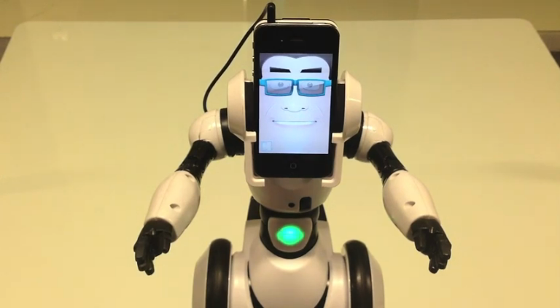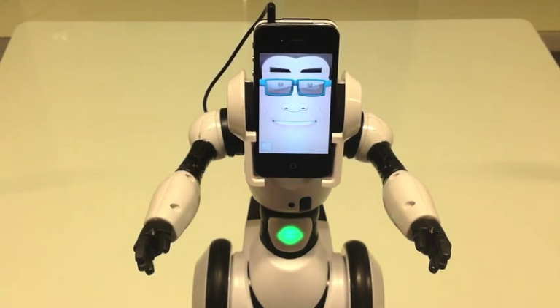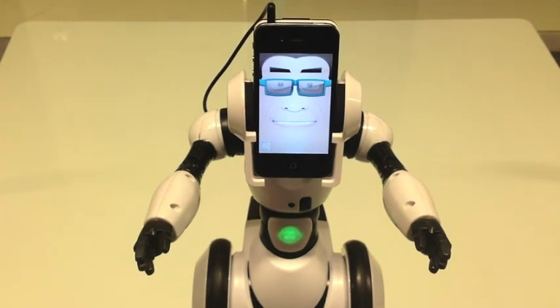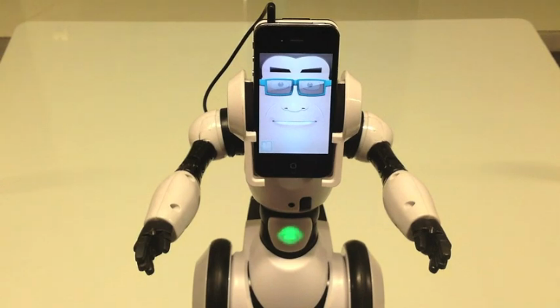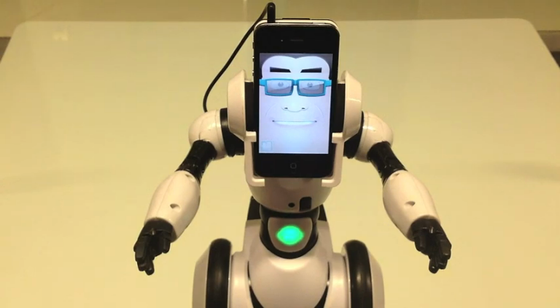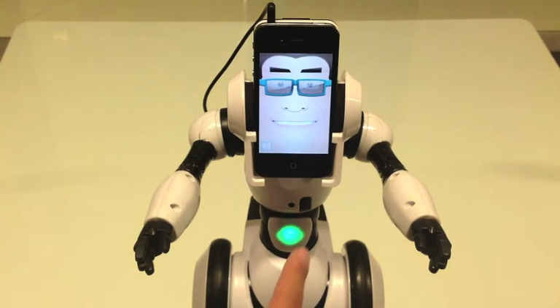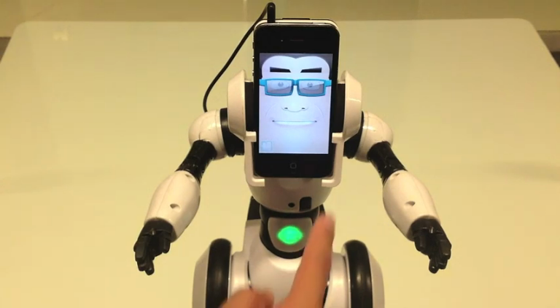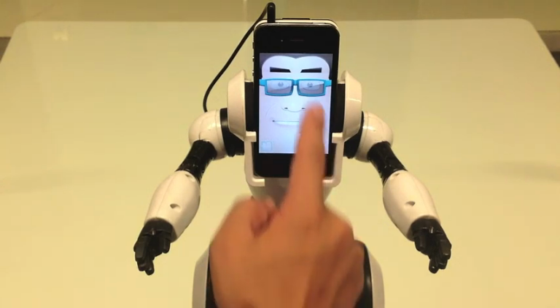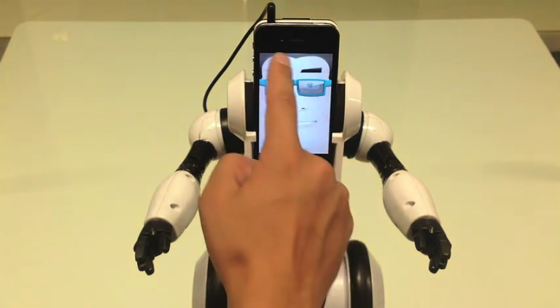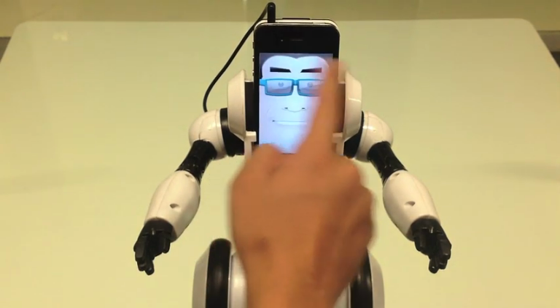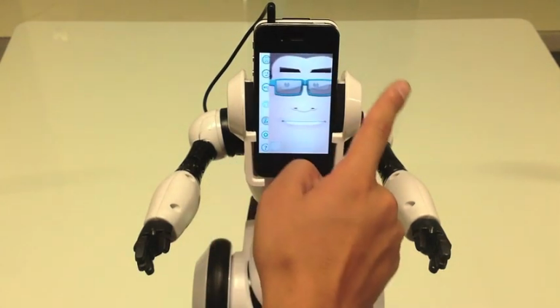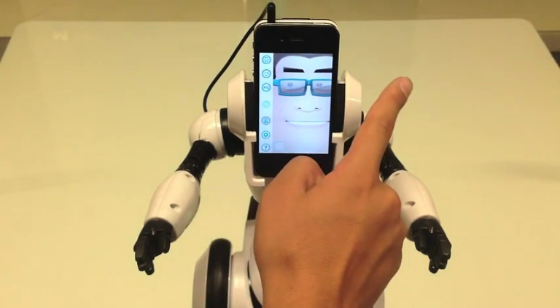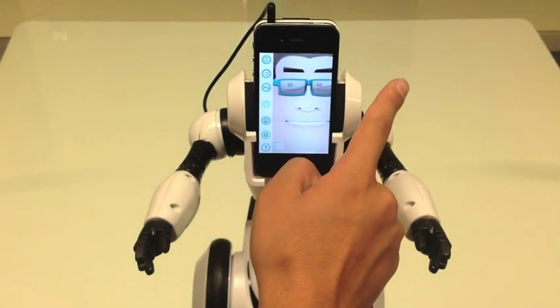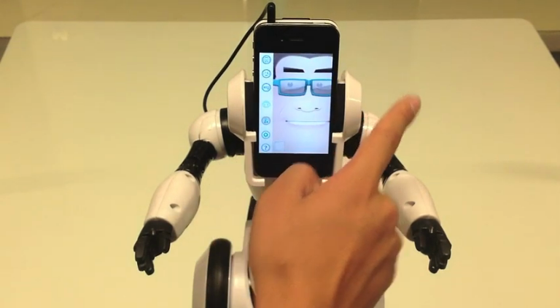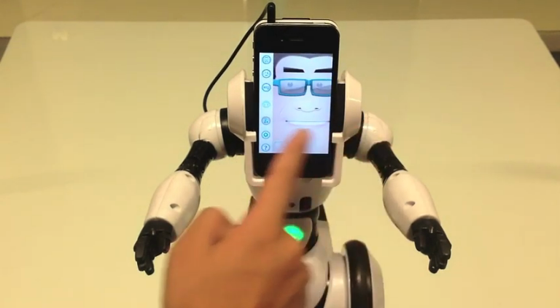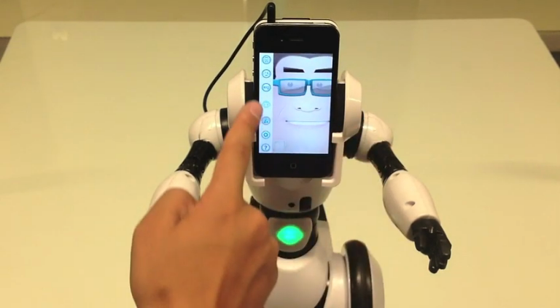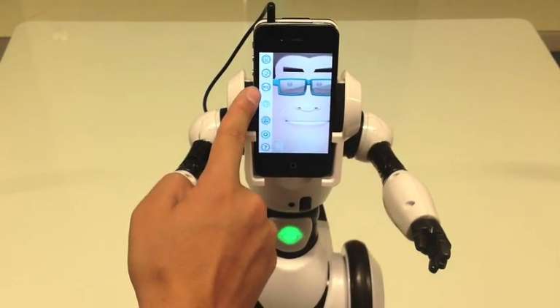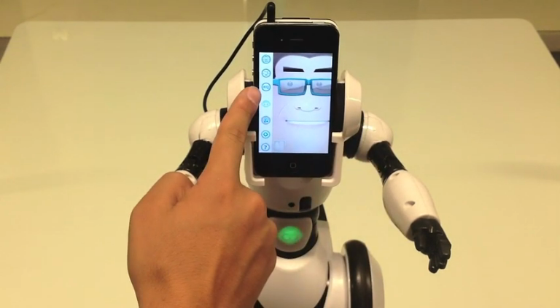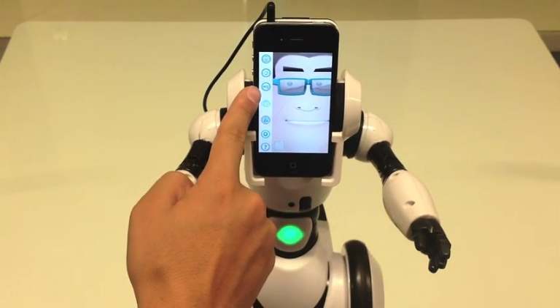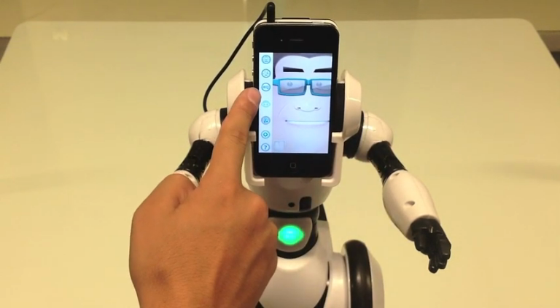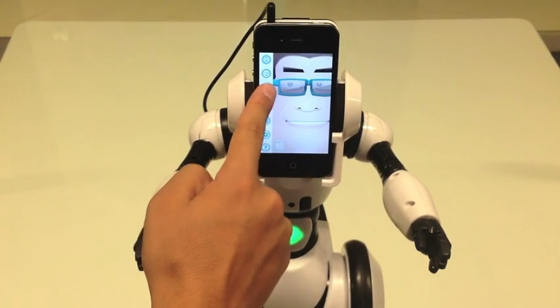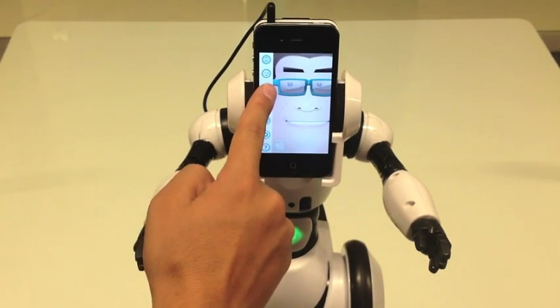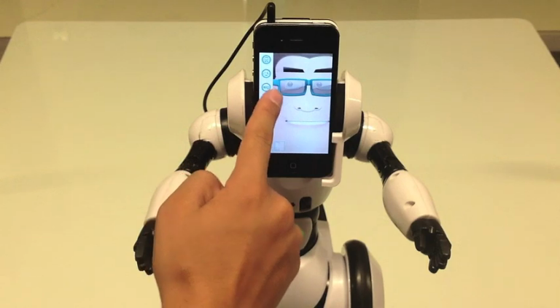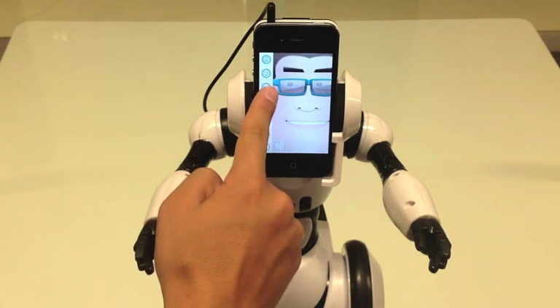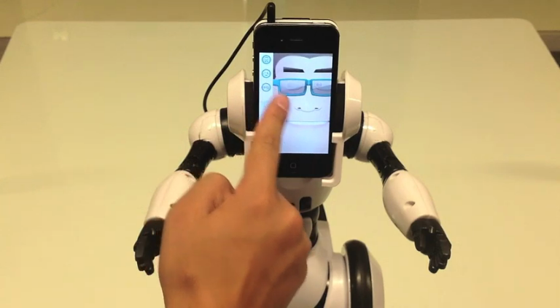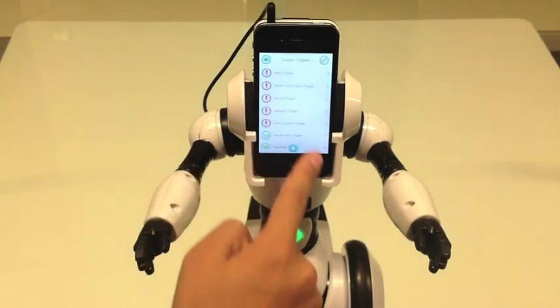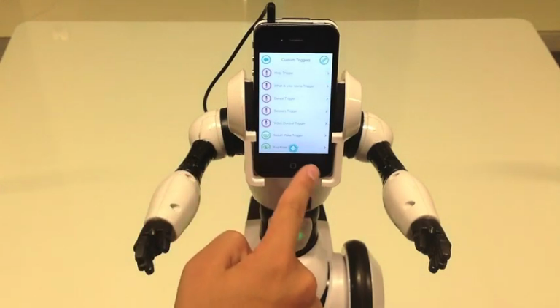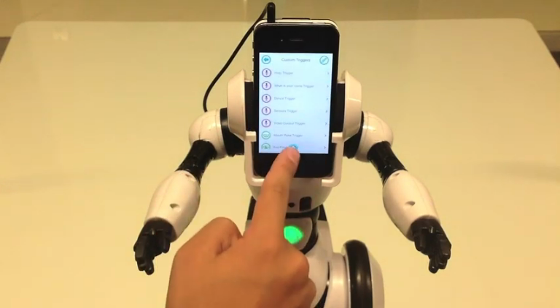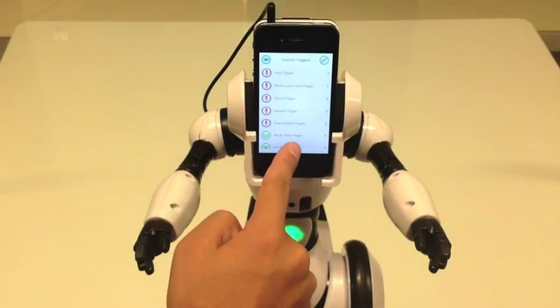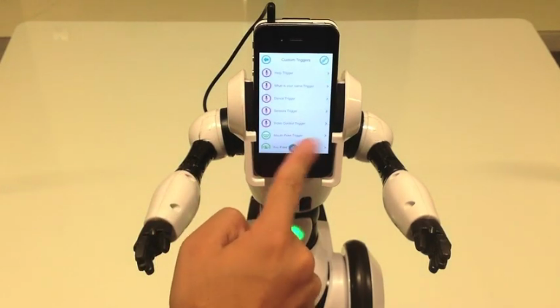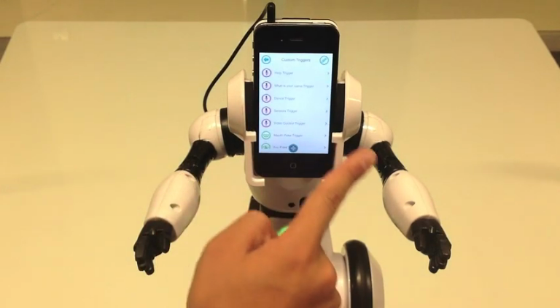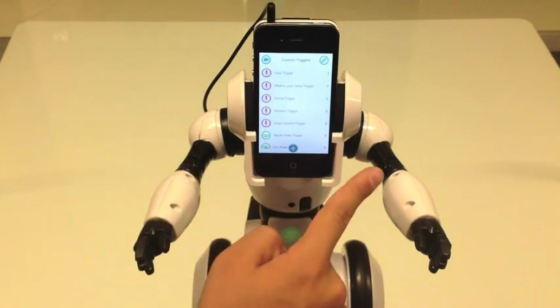To get started, I'll pull up the interface by sliding my finger to the right. Next, I'll hit the plus button at the bottom of the screen.